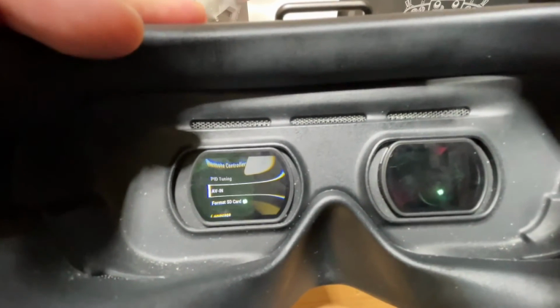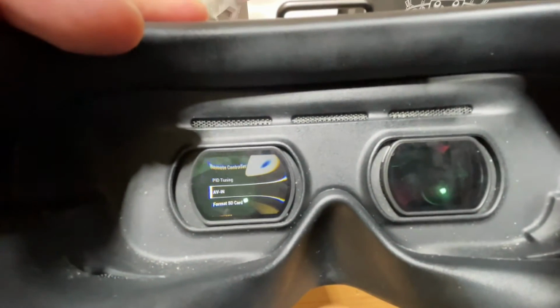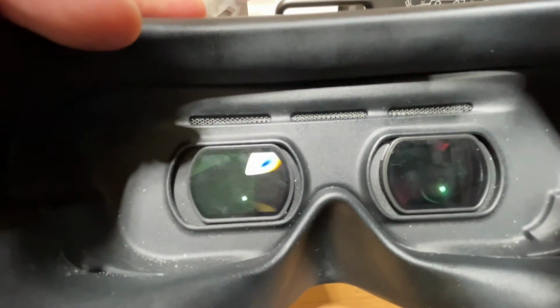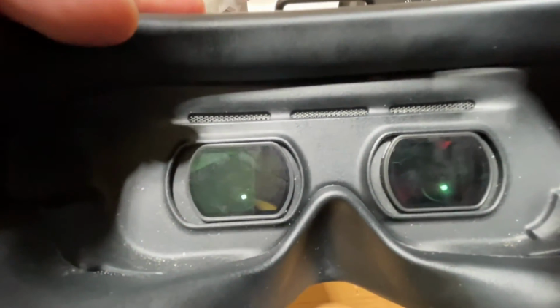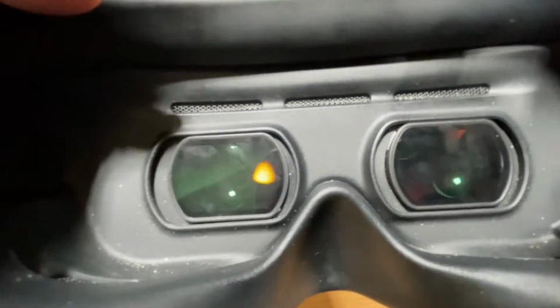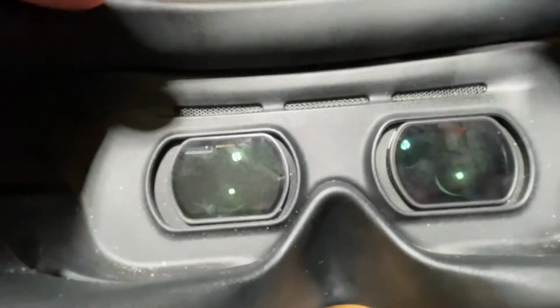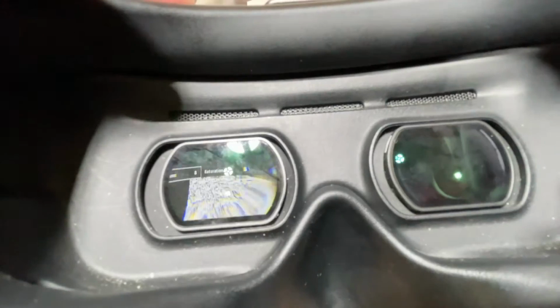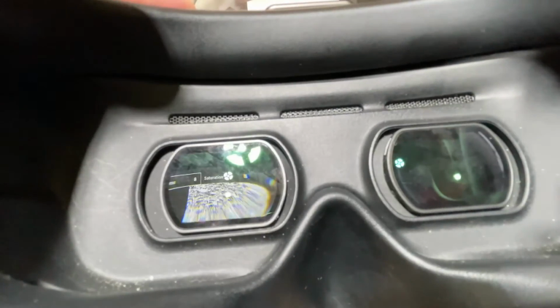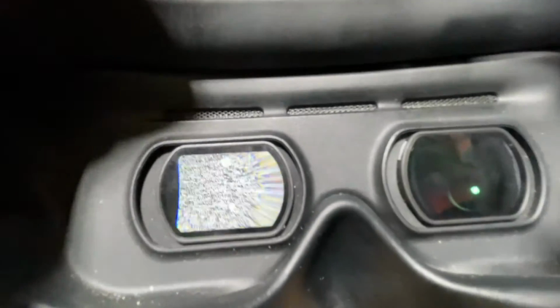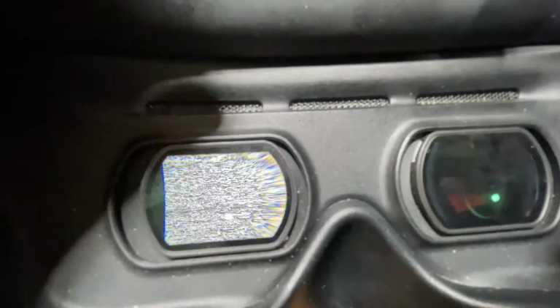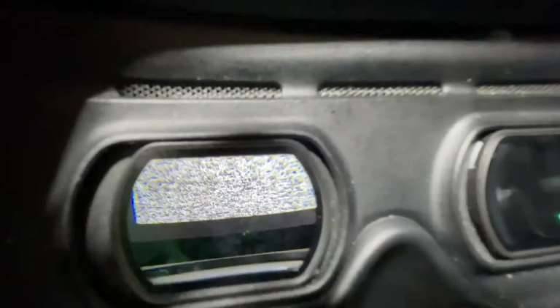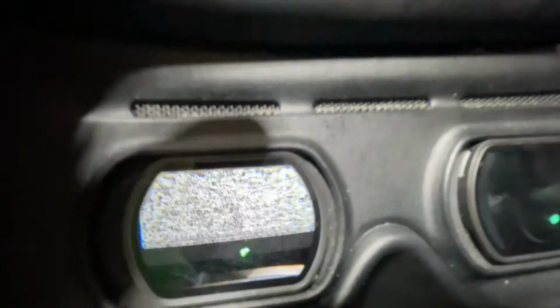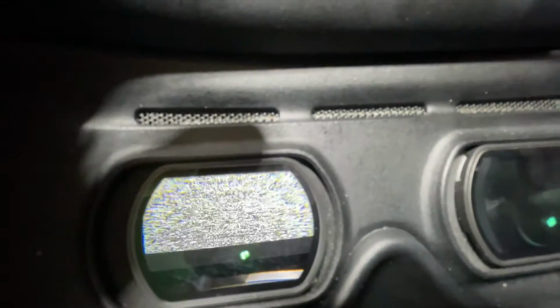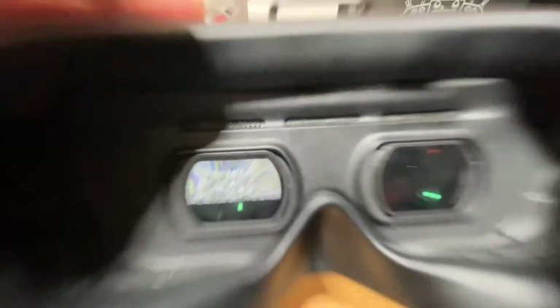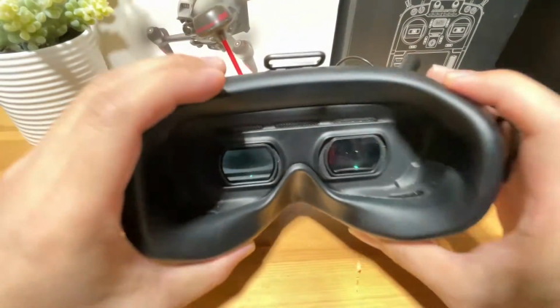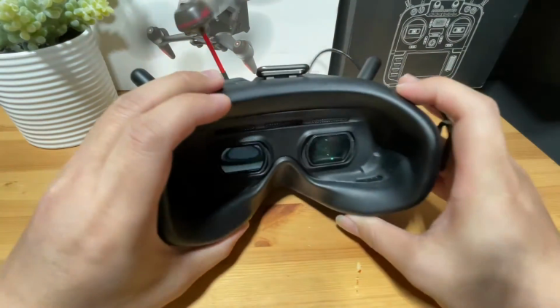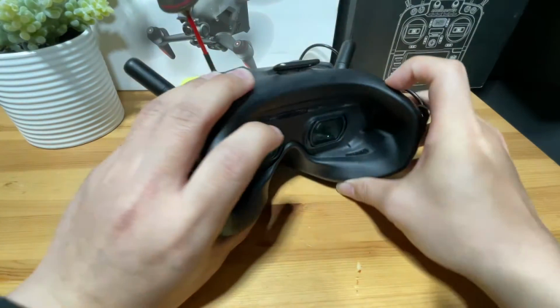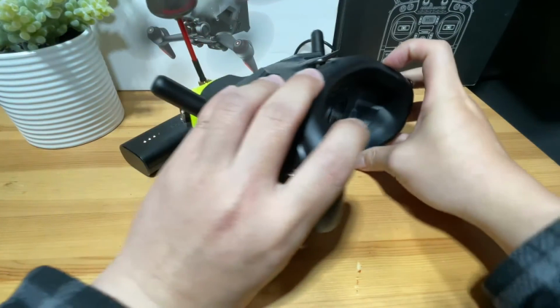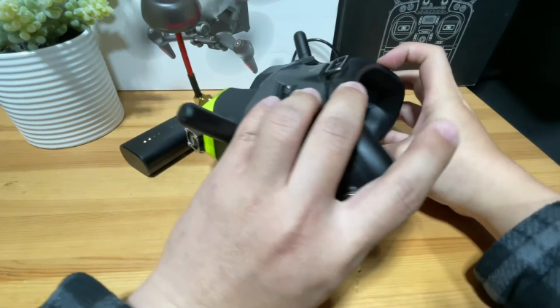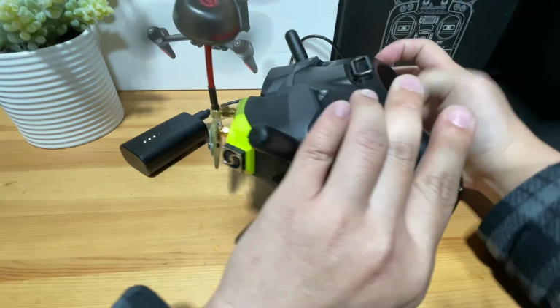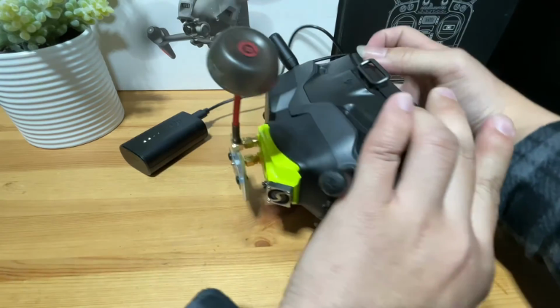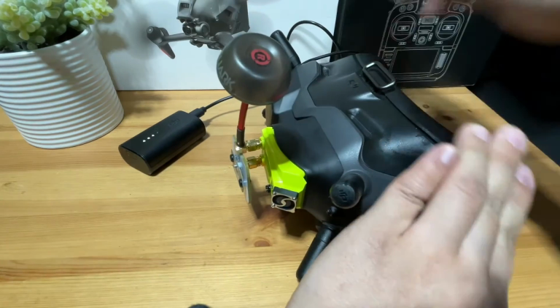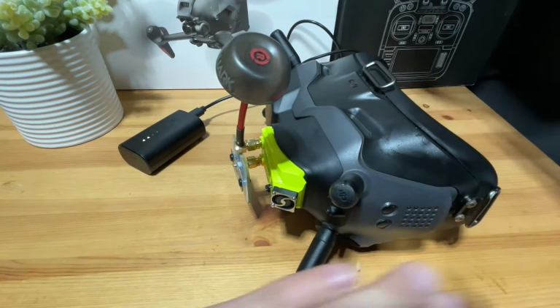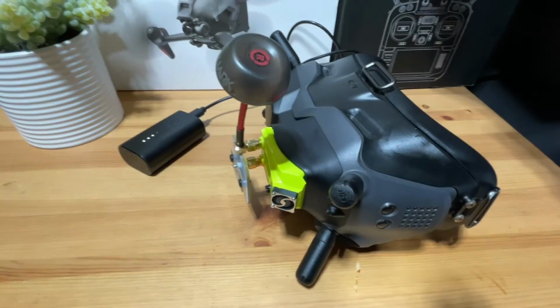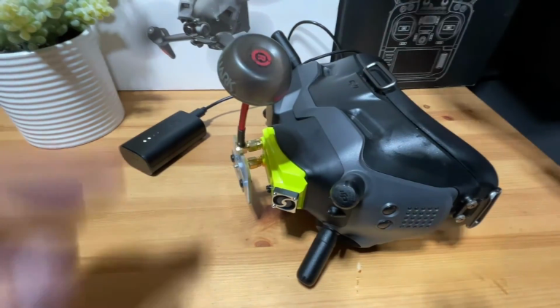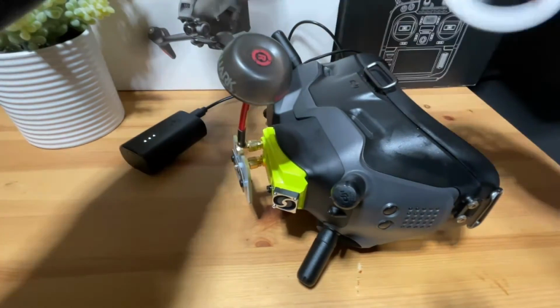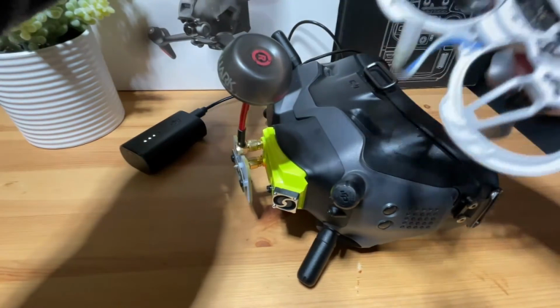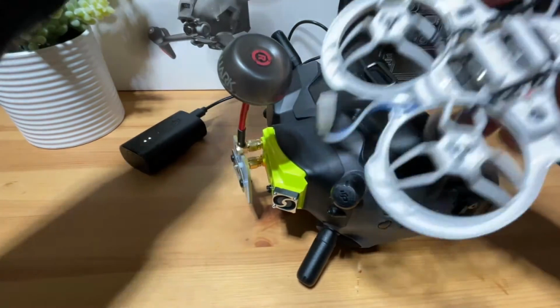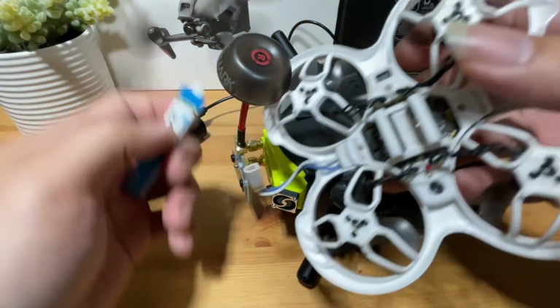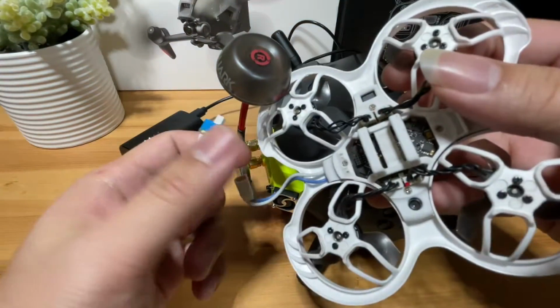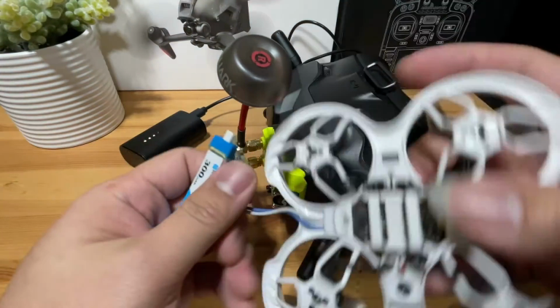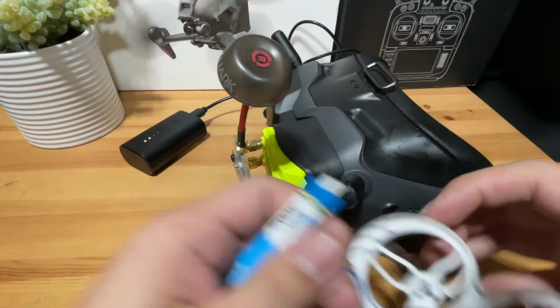We're going to hit it and most likely we're just going to see static like this because we haven't paired with our quad yet. Let's plug in the battery of our quad.